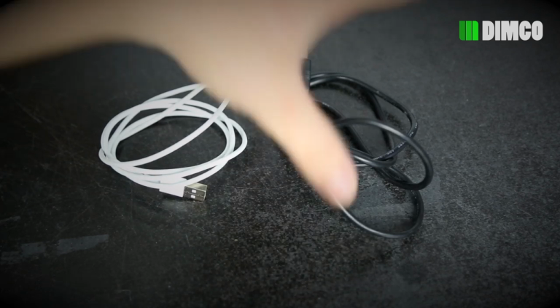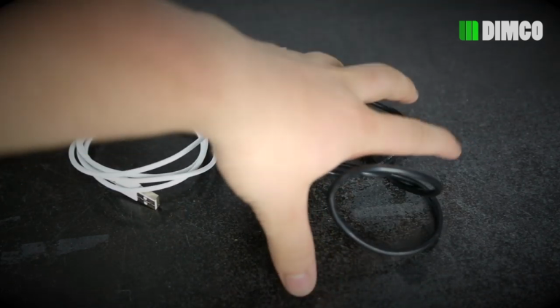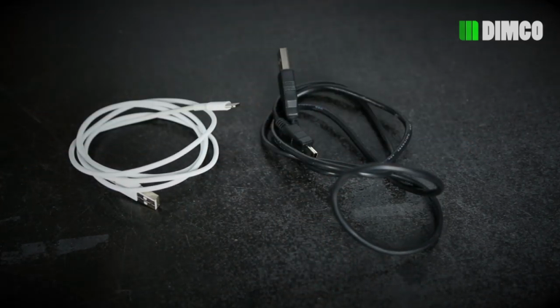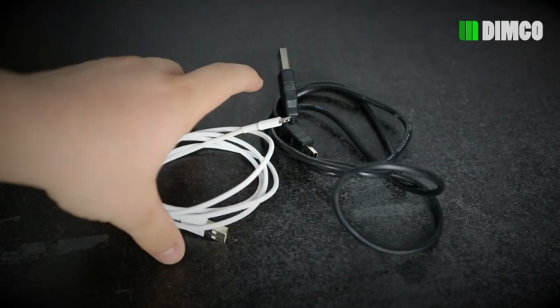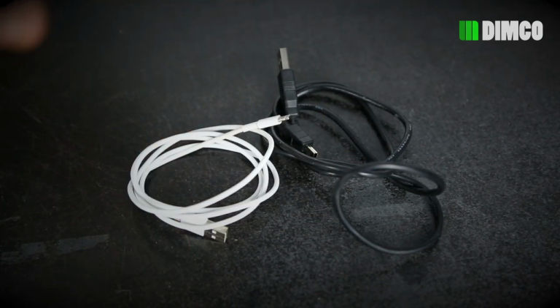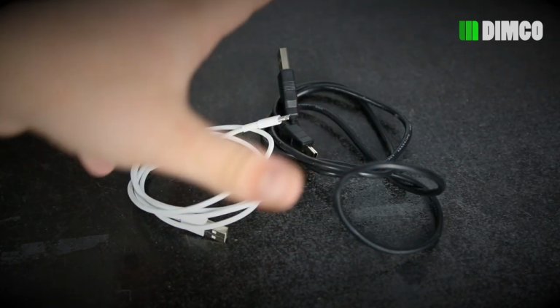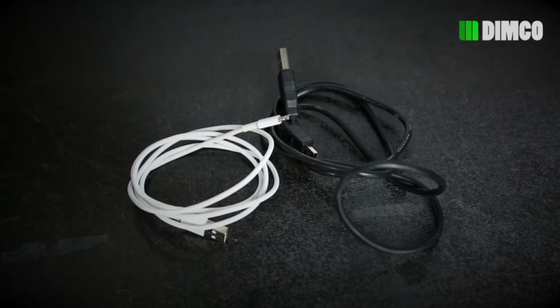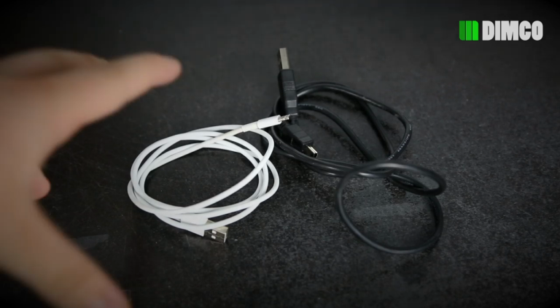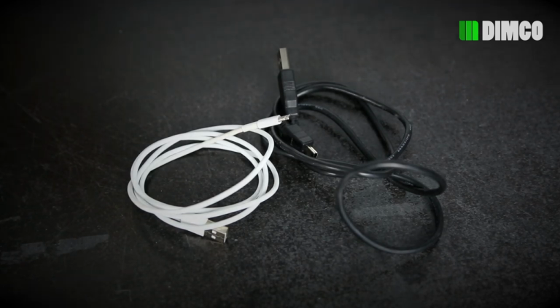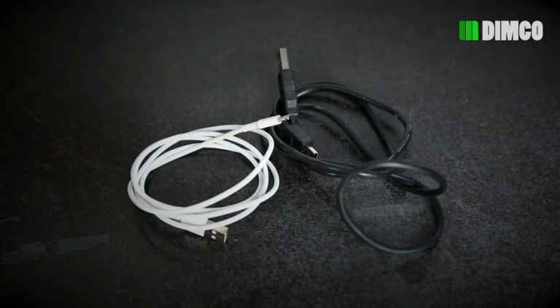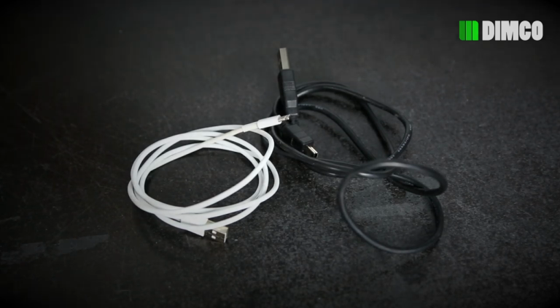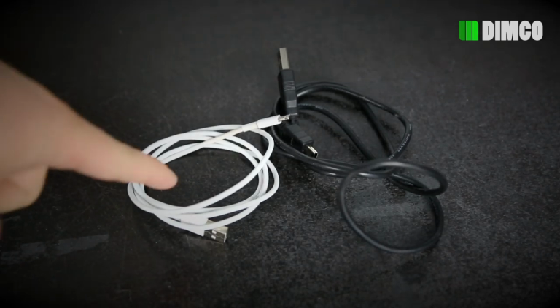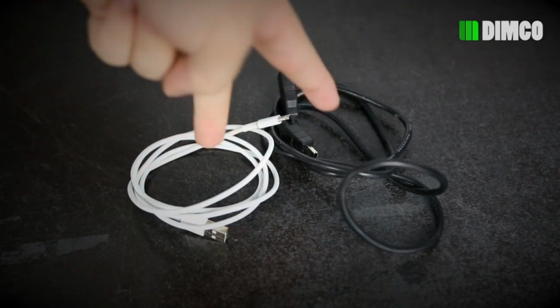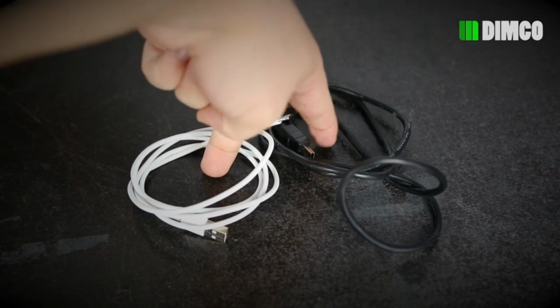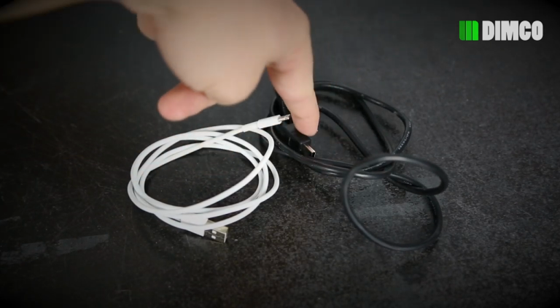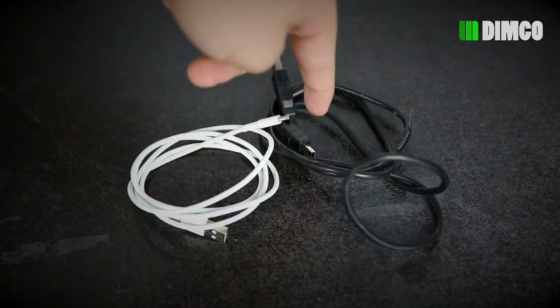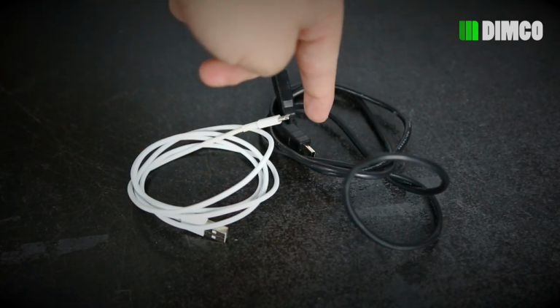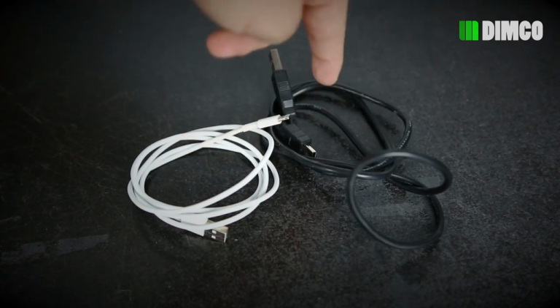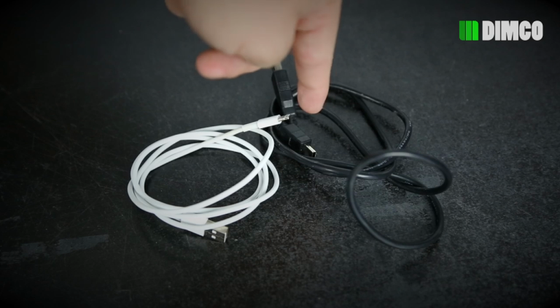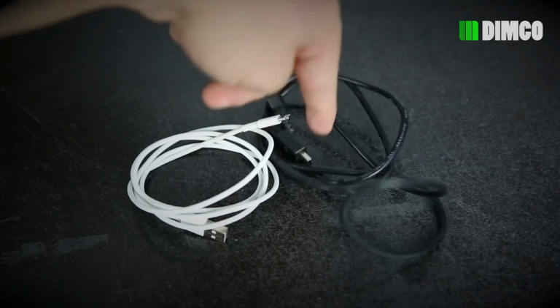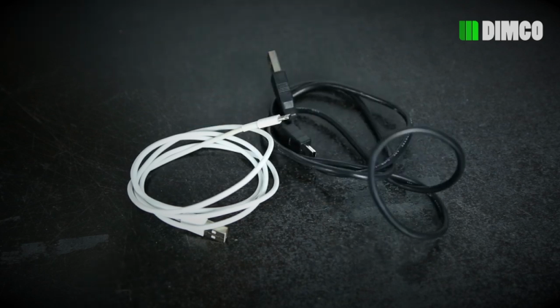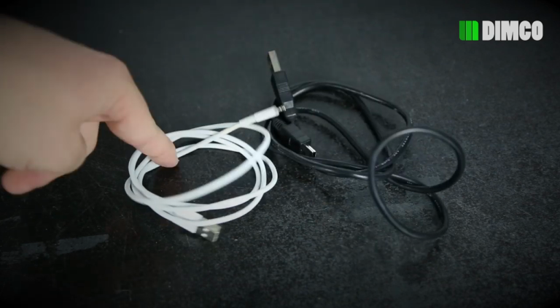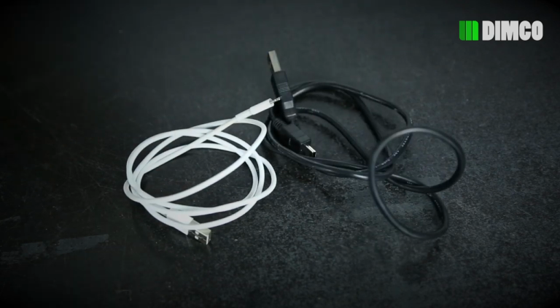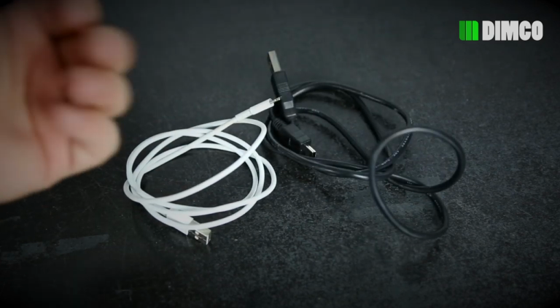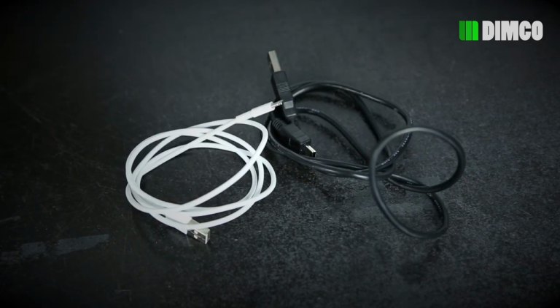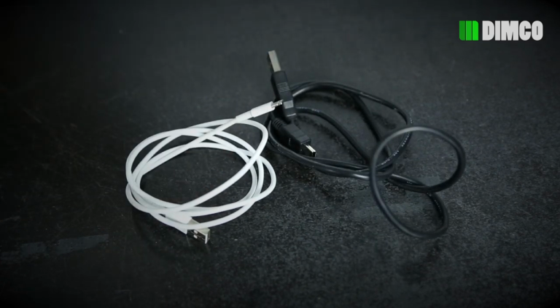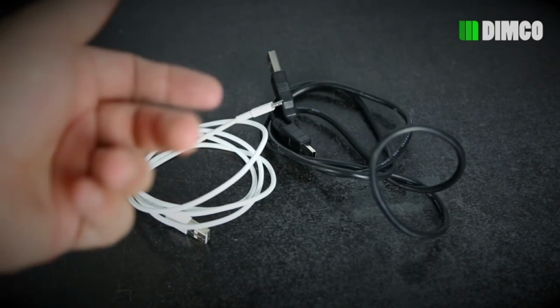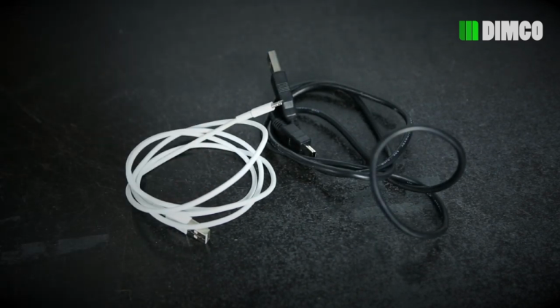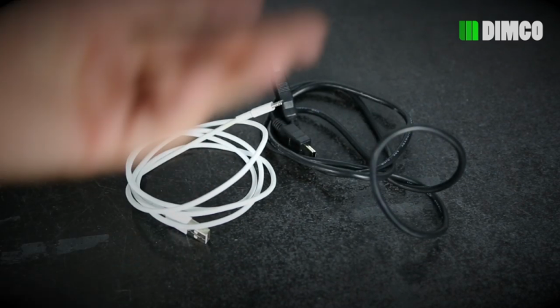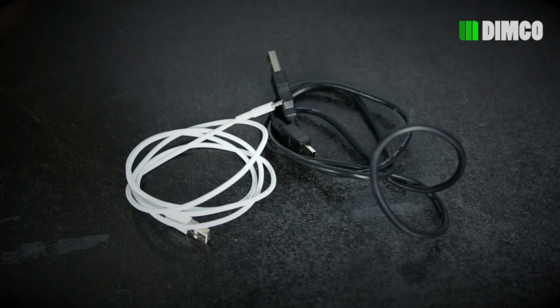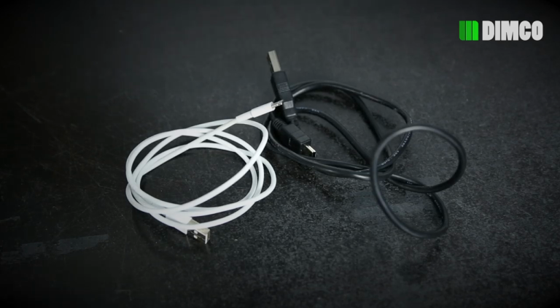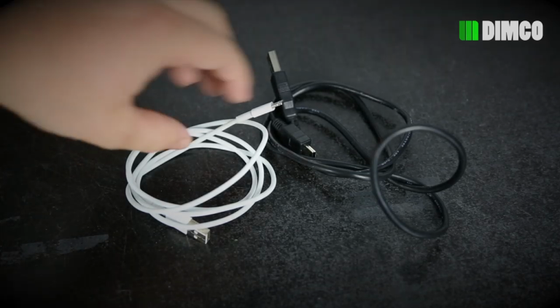All these cables serve a purpose since I'm taking a bunch of chargers to power up all the gadgets you've just seen. One cable charges the GoPro 1 and GoPro 3, another charges my phone, and I also need to charge my iPad 2. Those are the cables I'll be bringing along.